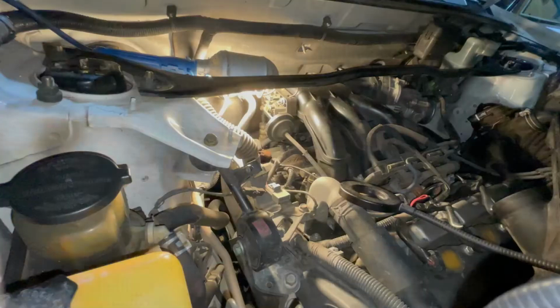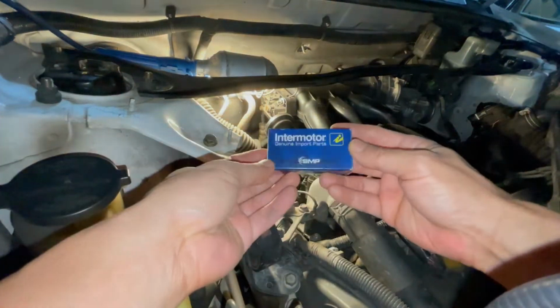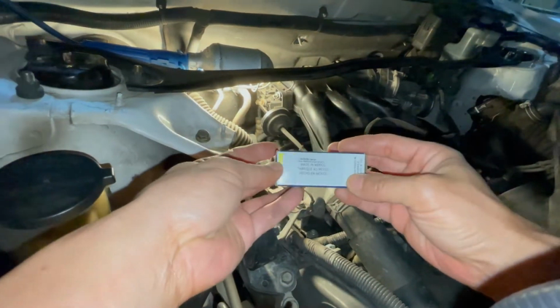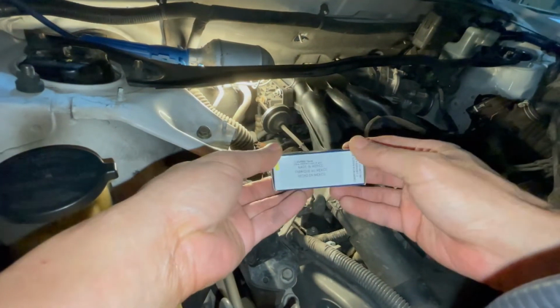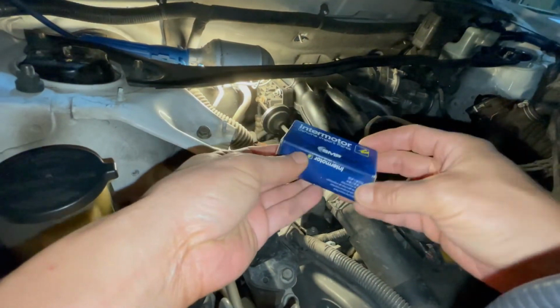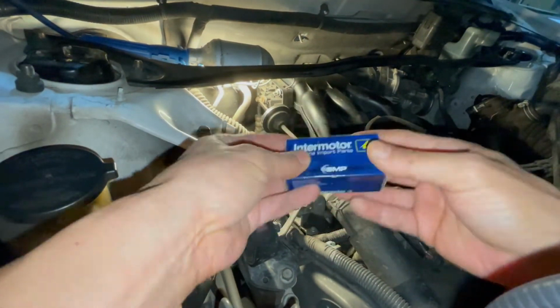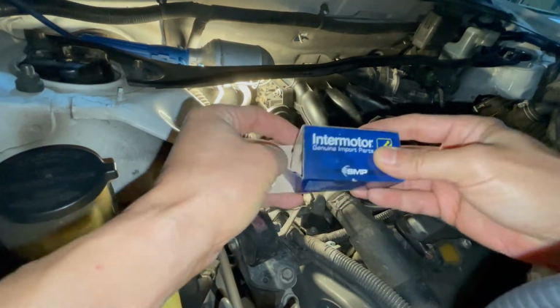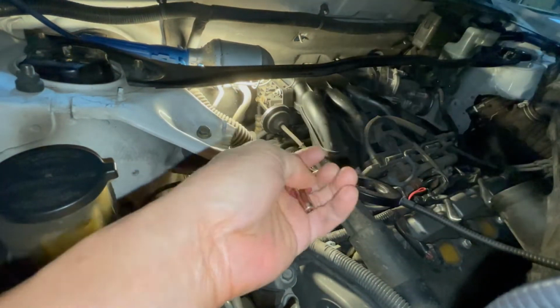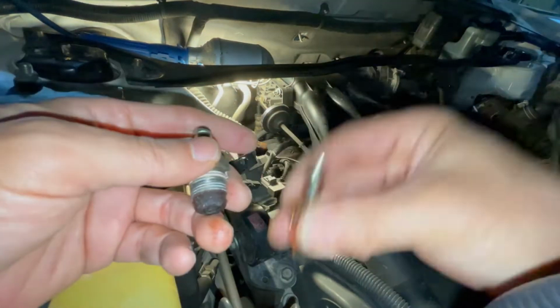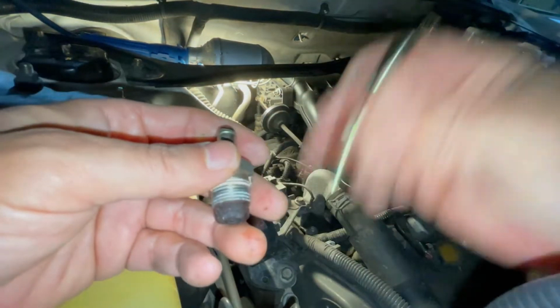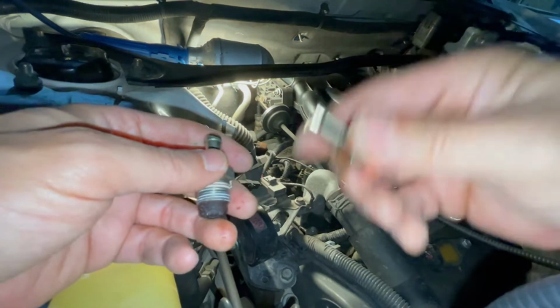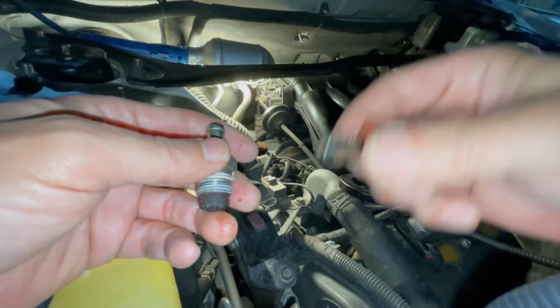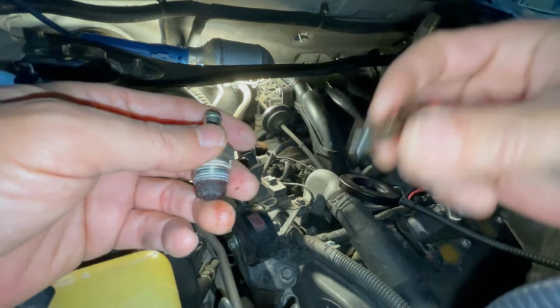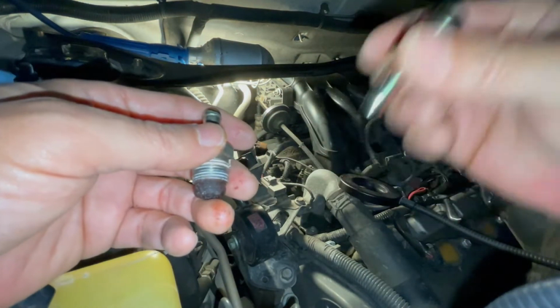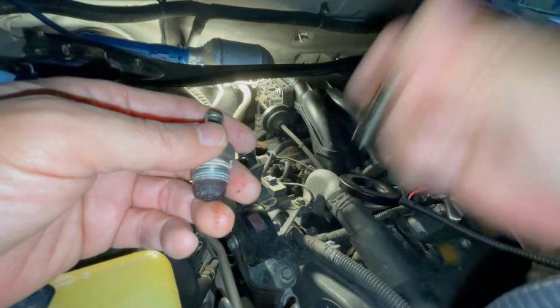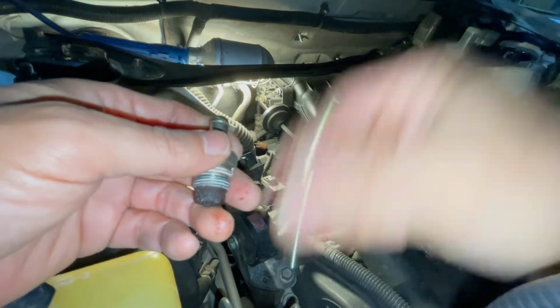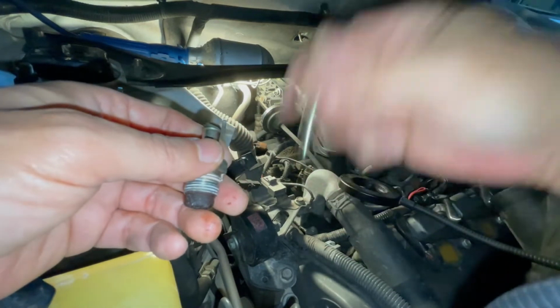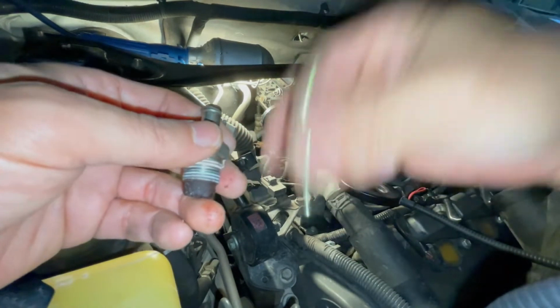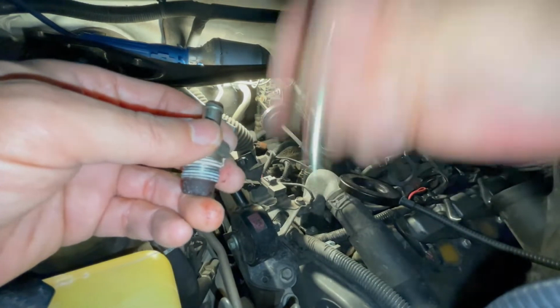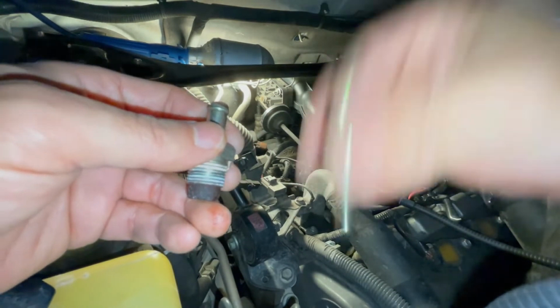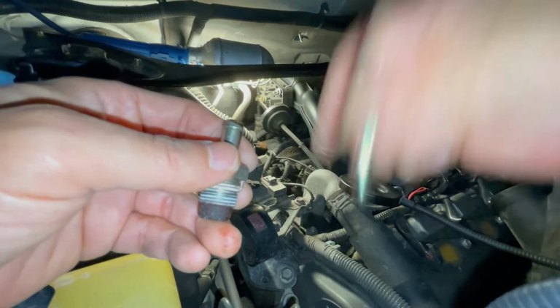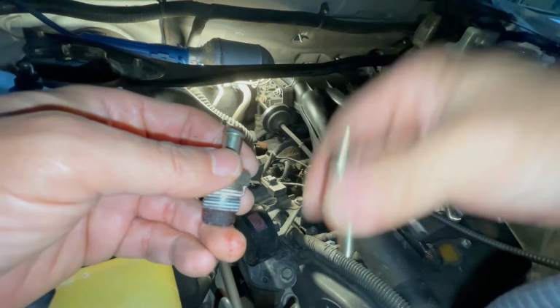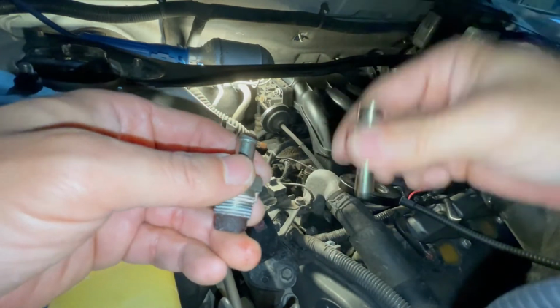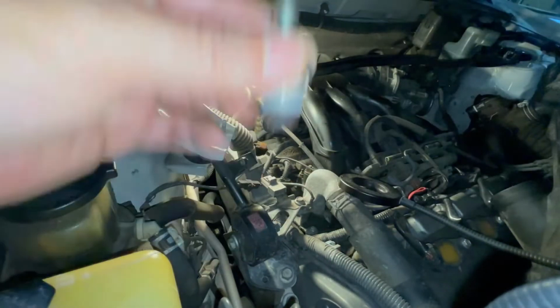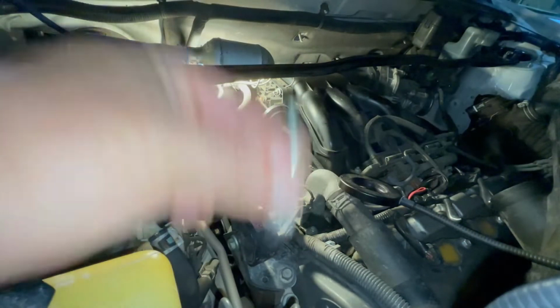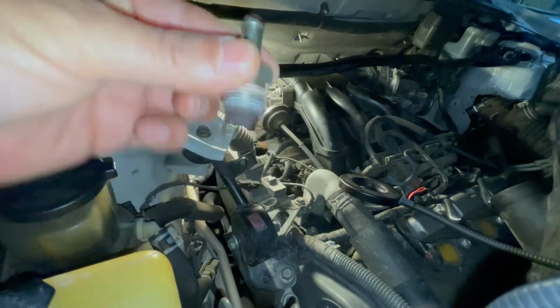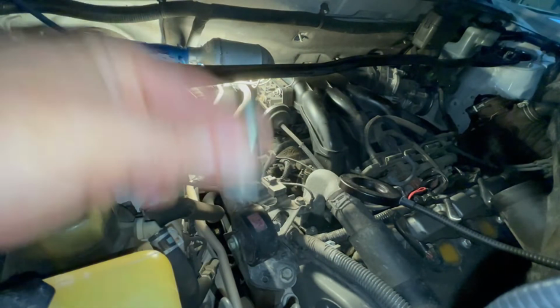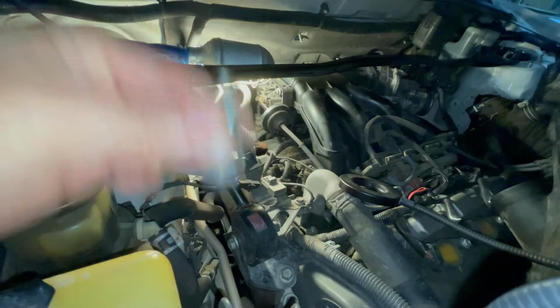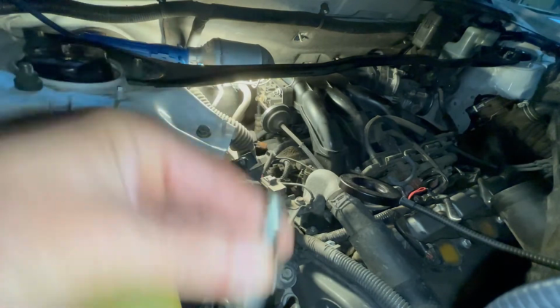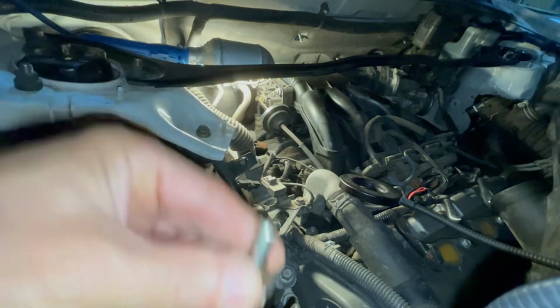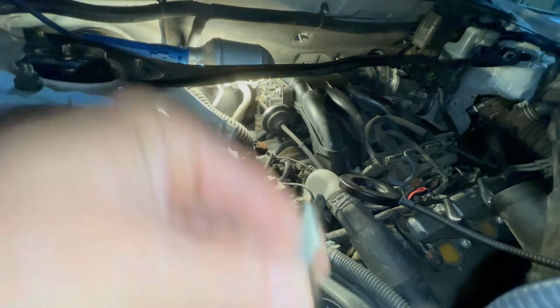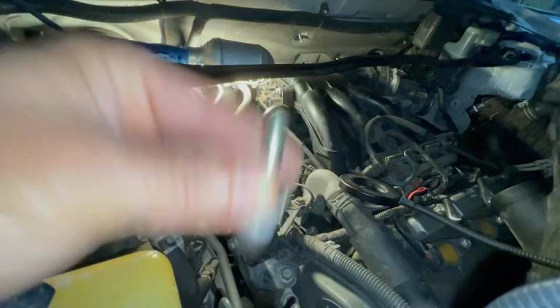Let me show you what a new PCV sounds like. You can clearly hear the movement and I can also feel it in my hand. Here's the old one again, and now here's the new one.